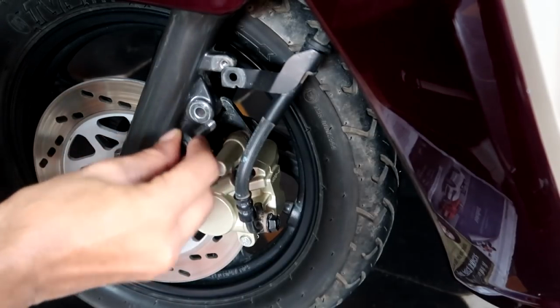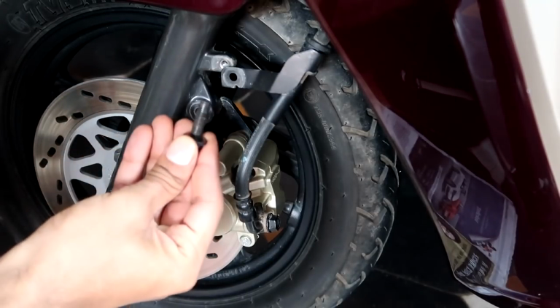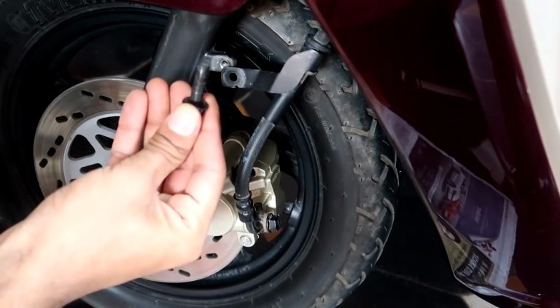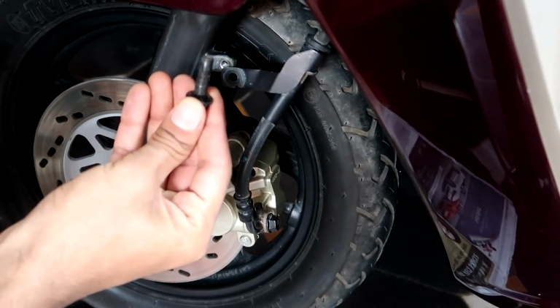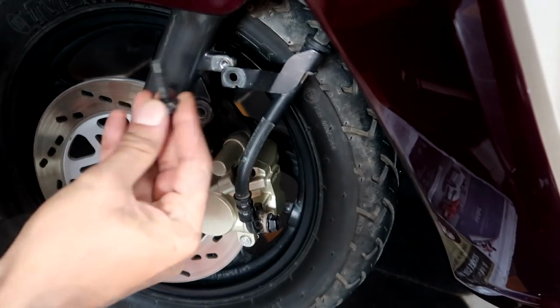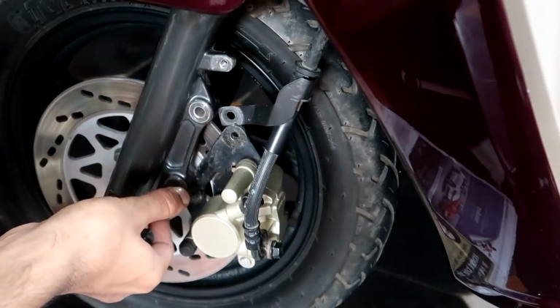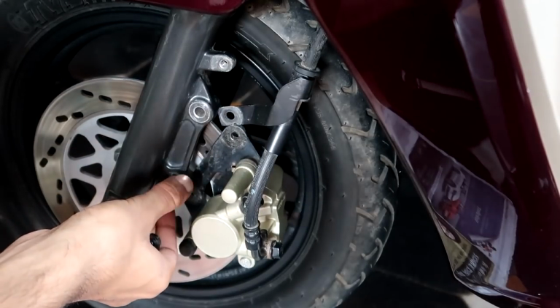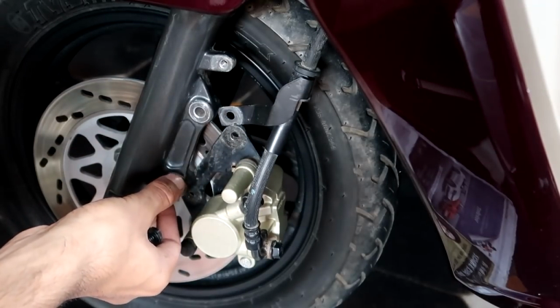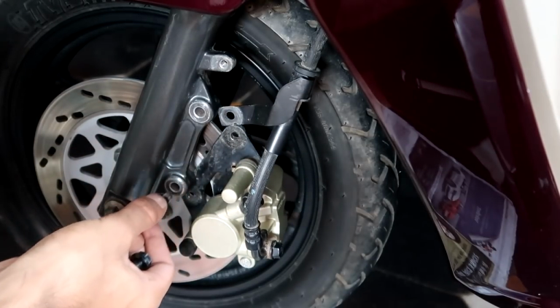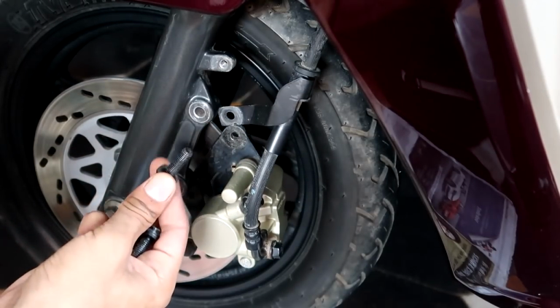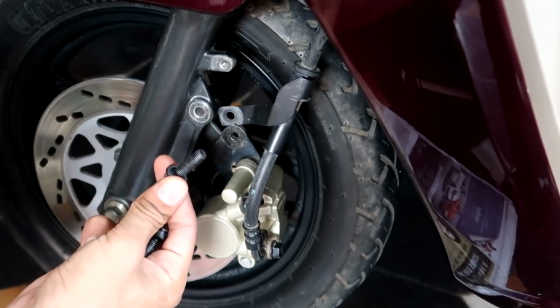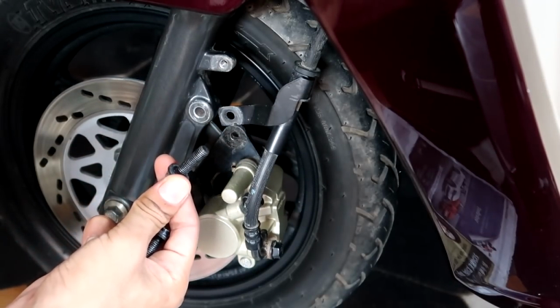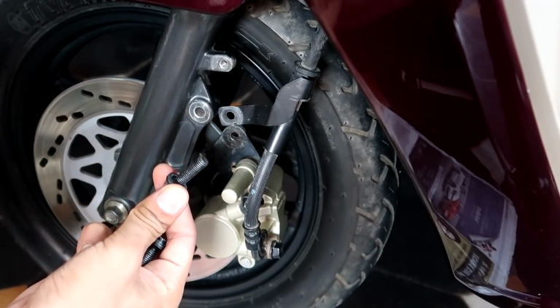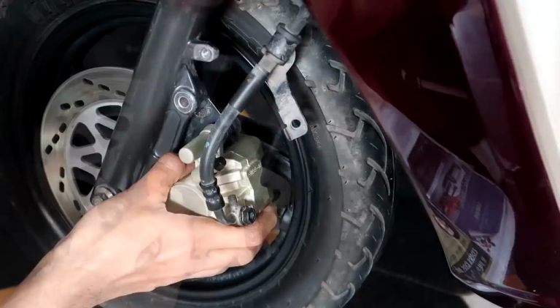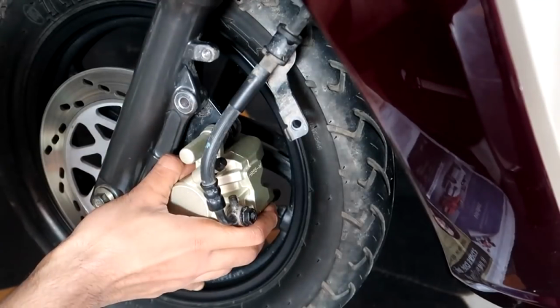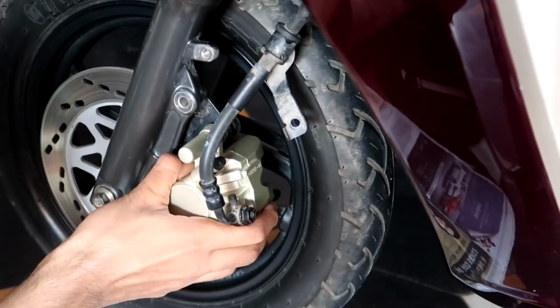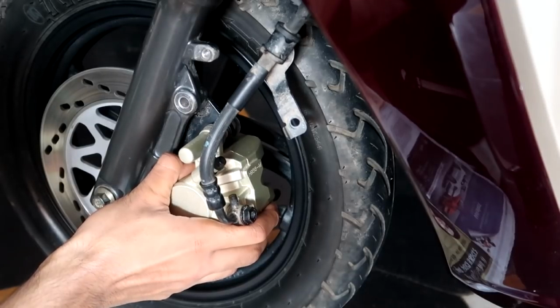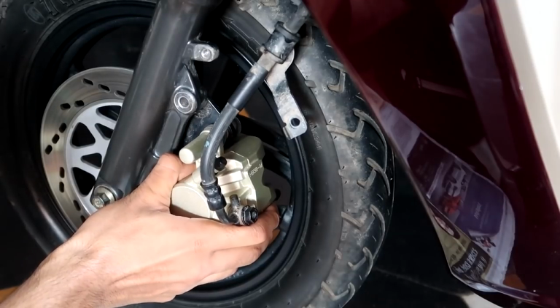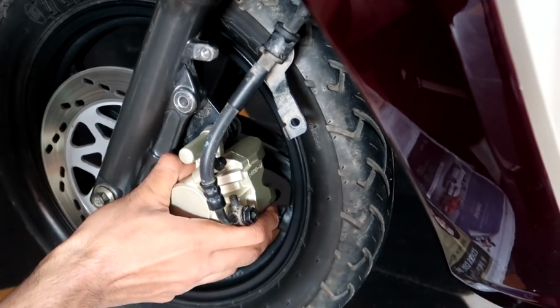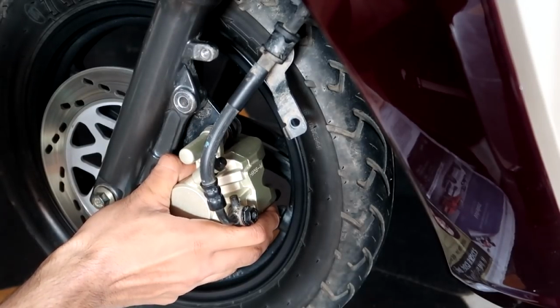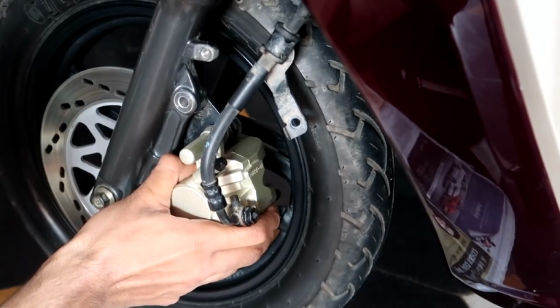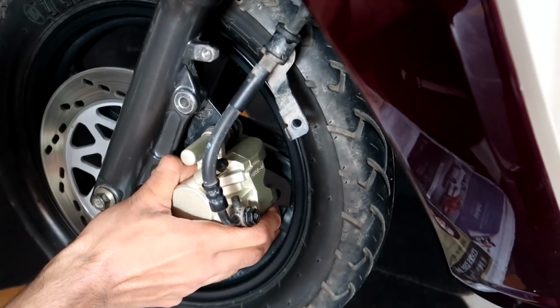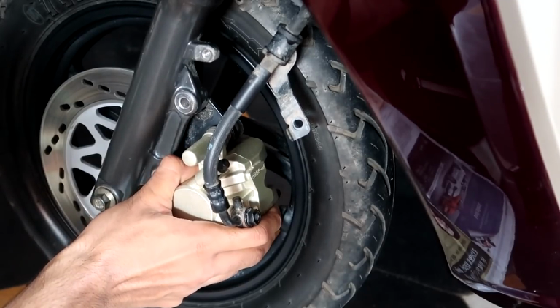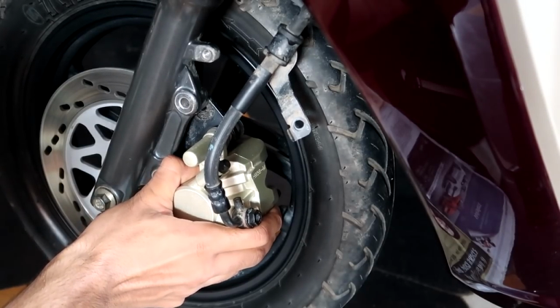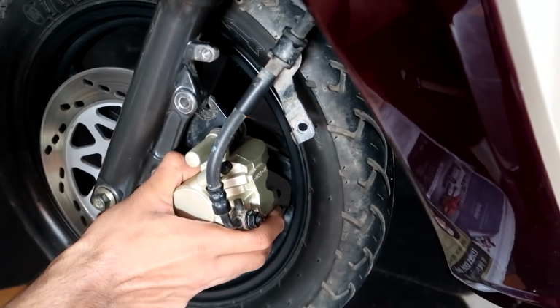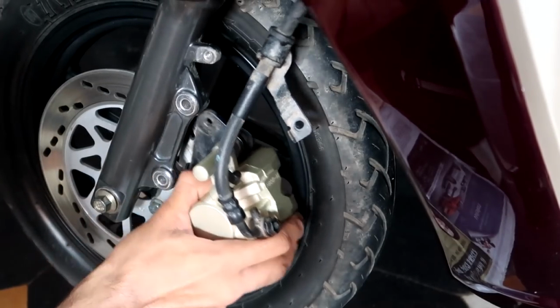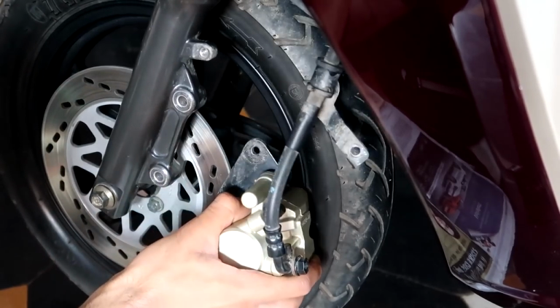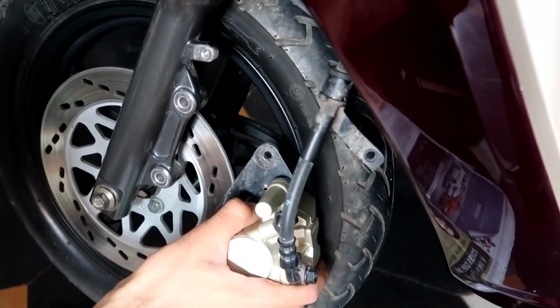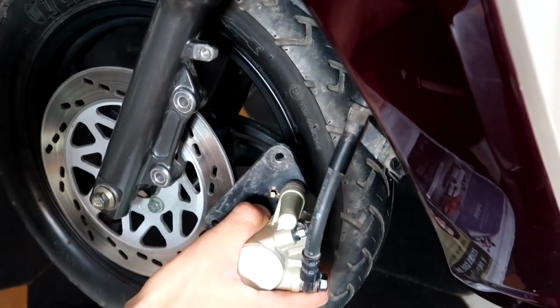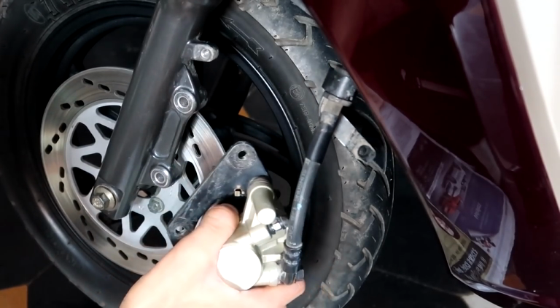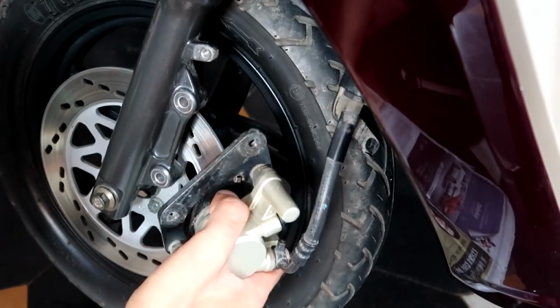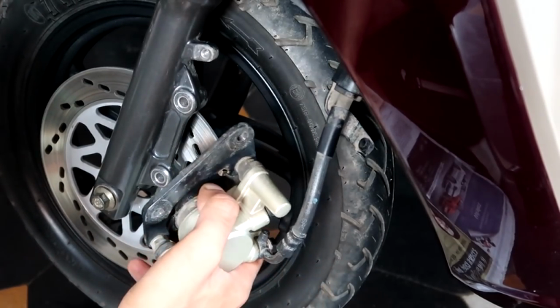With a 12mm socket, we have to open these bolts — that's one and that's two. Then push the caliper and put it aside, keeping it away from the disc plate.